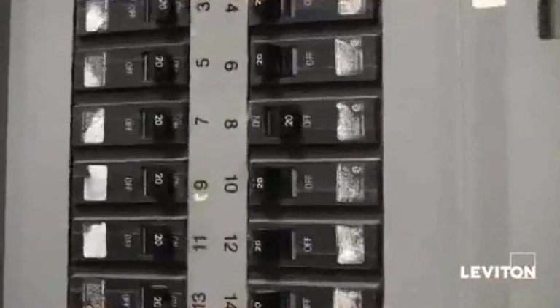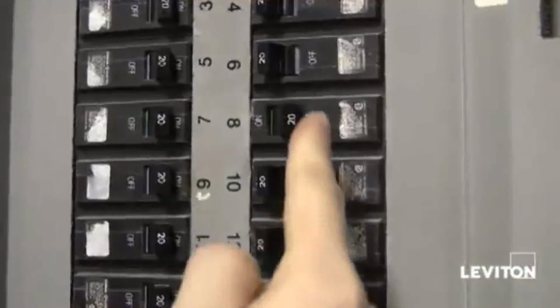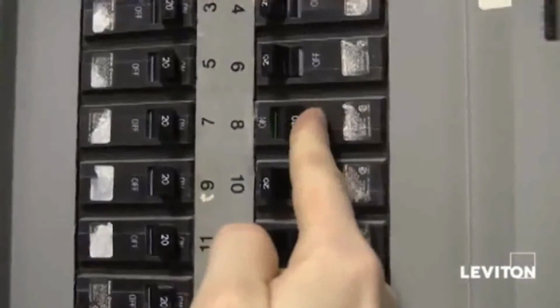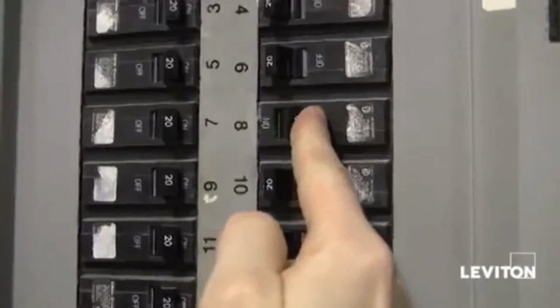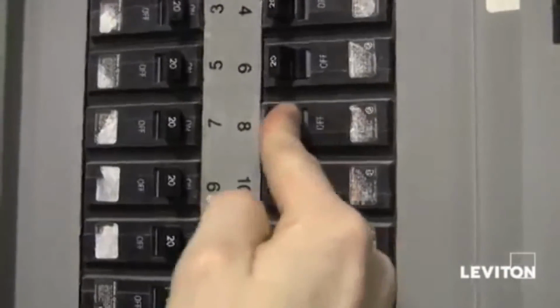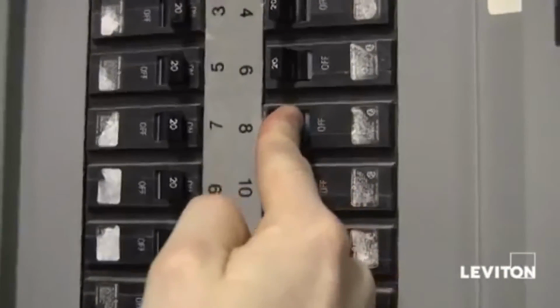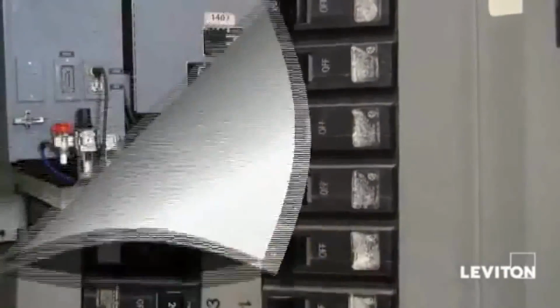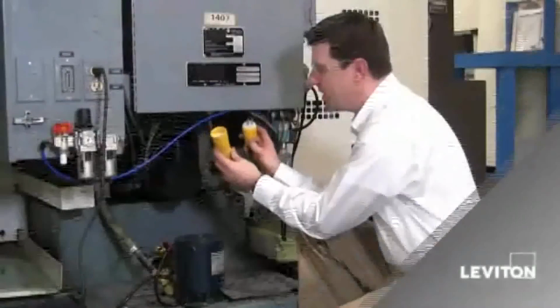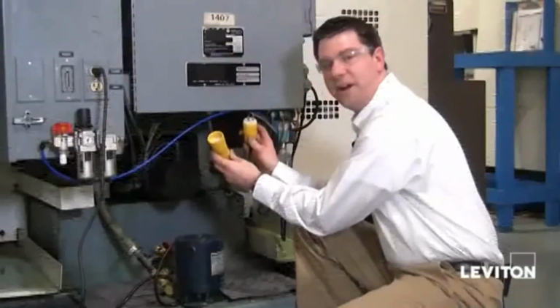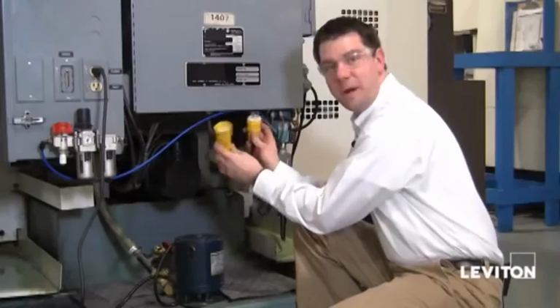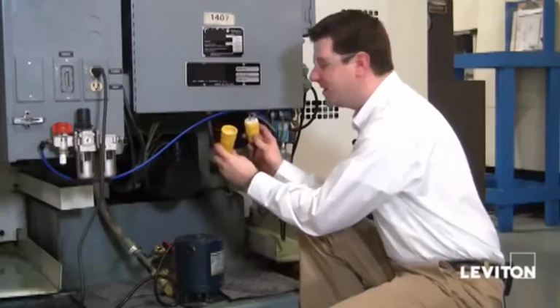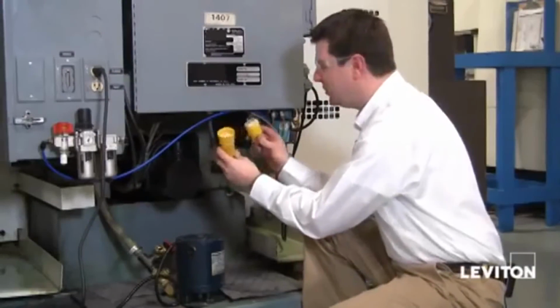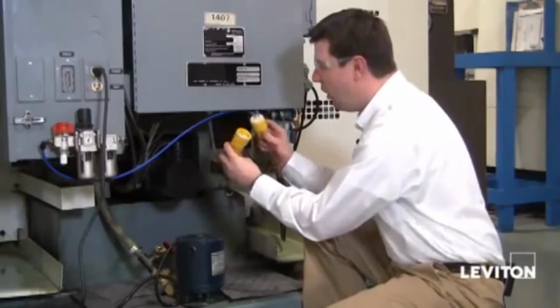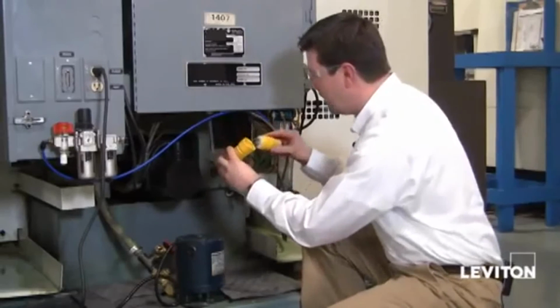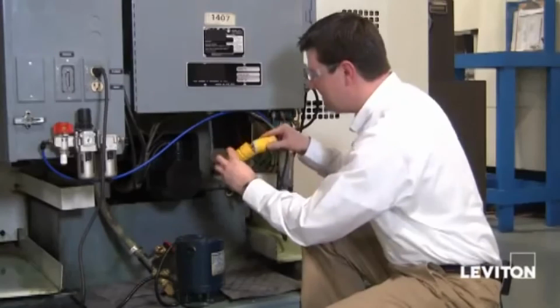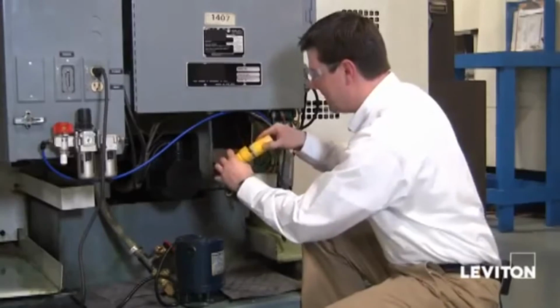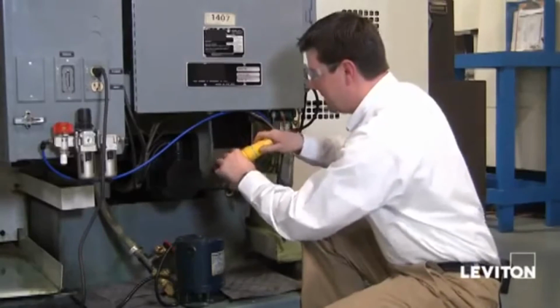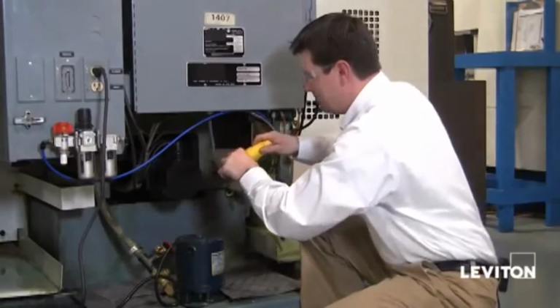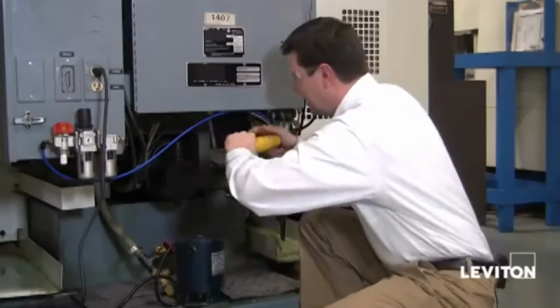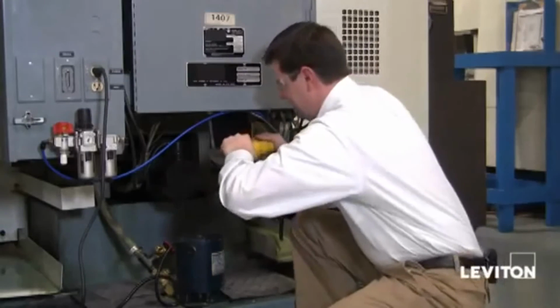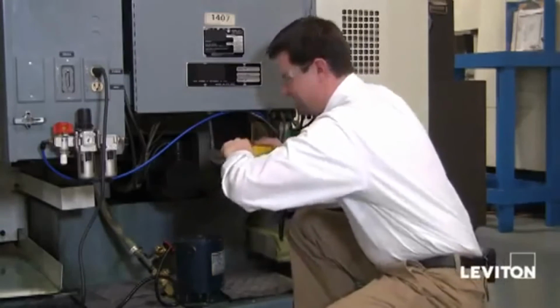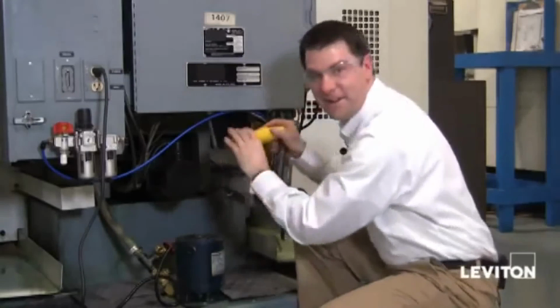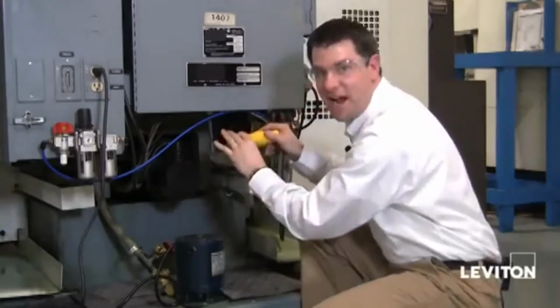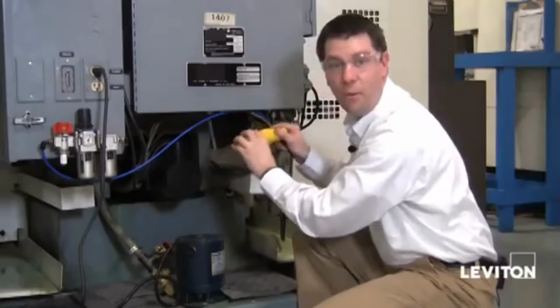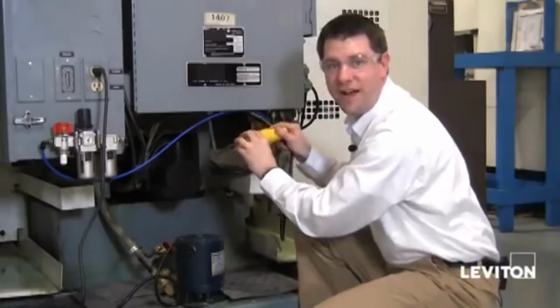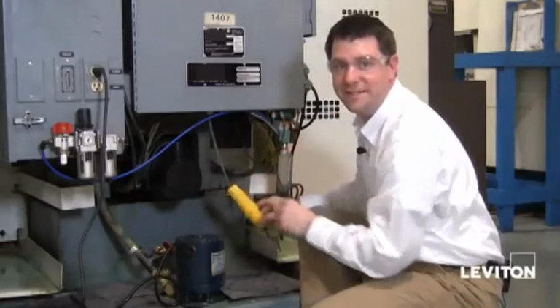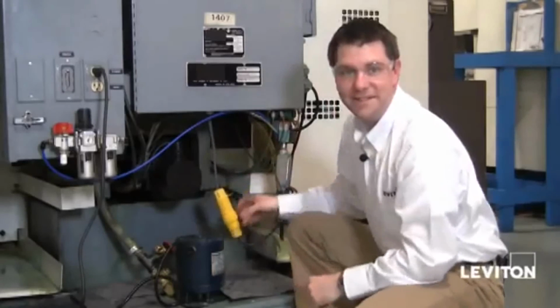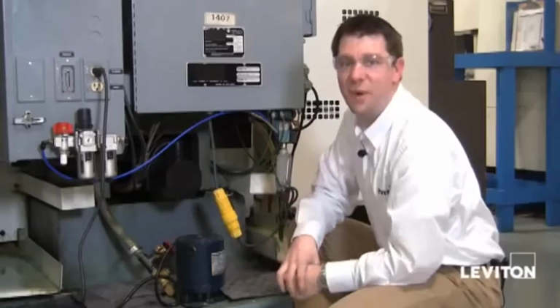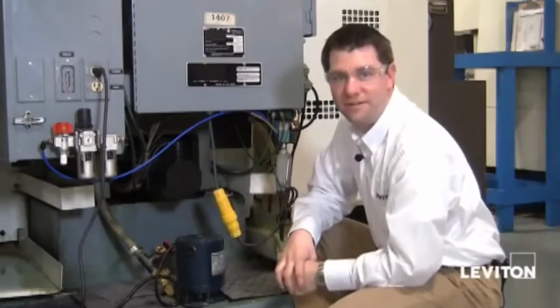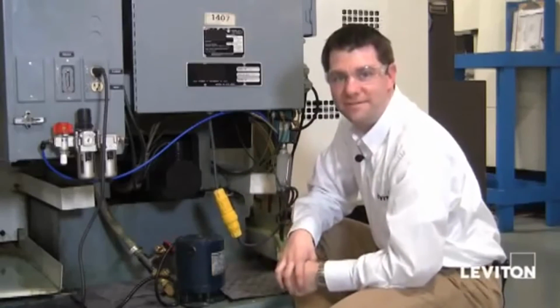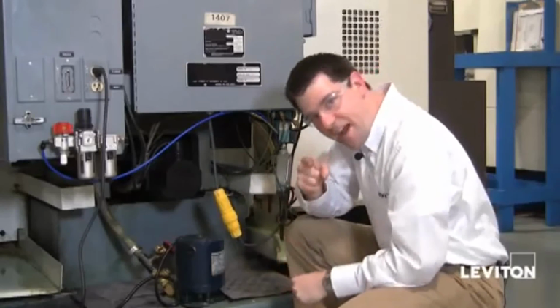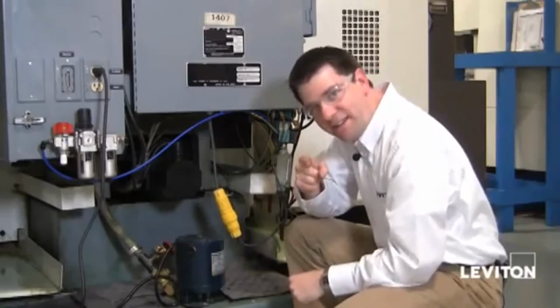Let's restore the power. So there you have it — my plug and connector, all wired up. Plug it in, nice and tight, water tight. Leviton WetGuard. Have a great day.